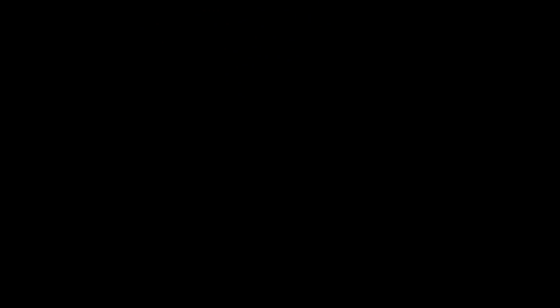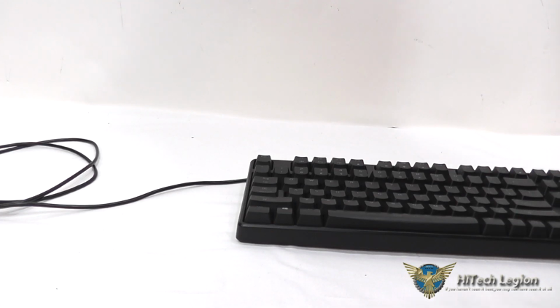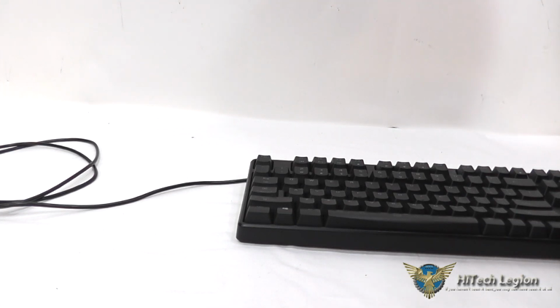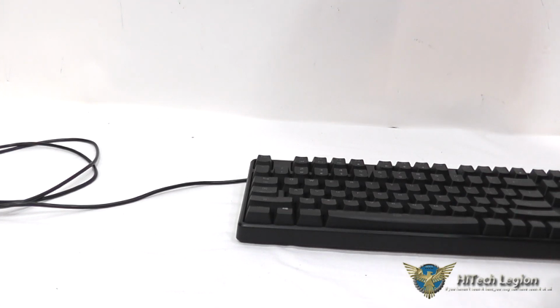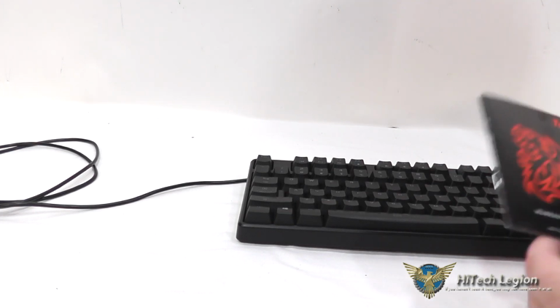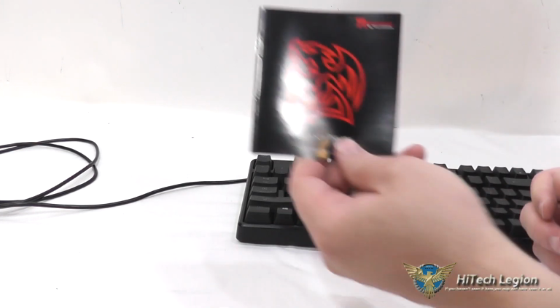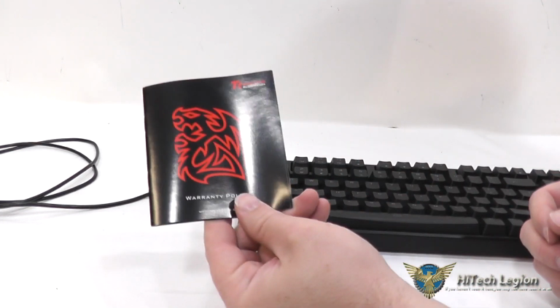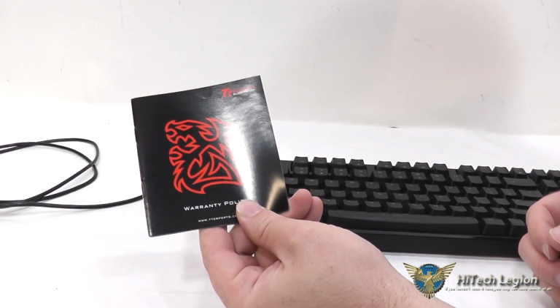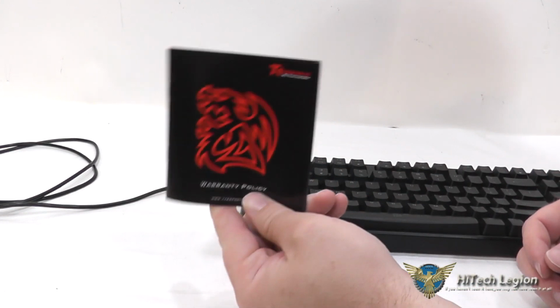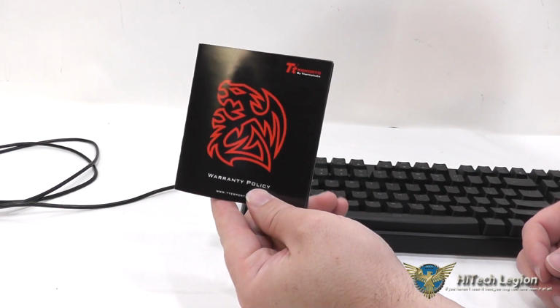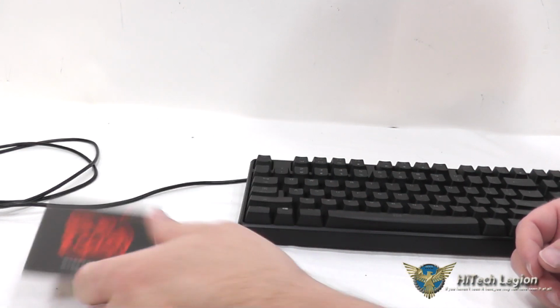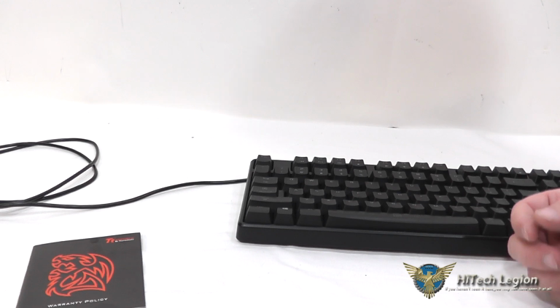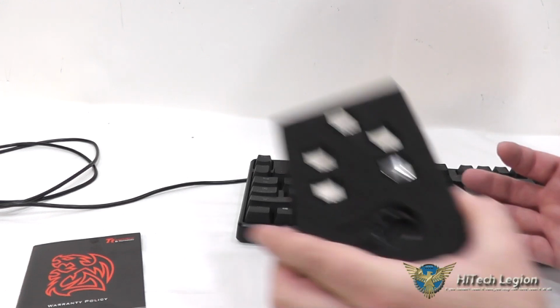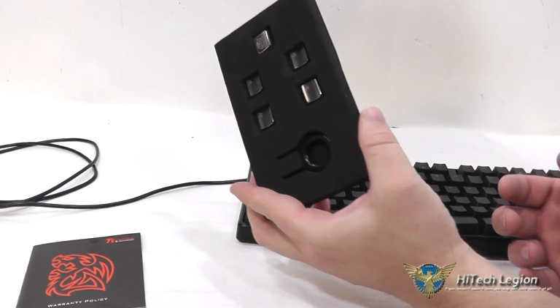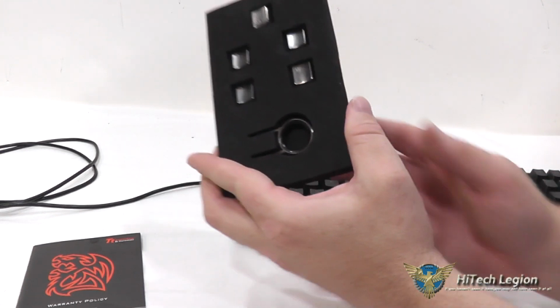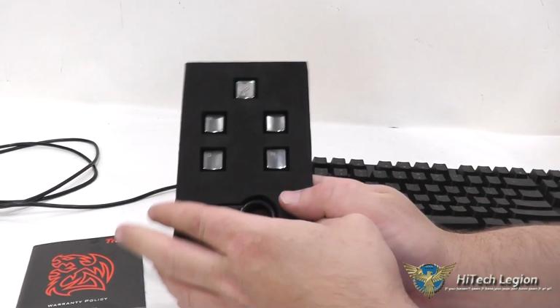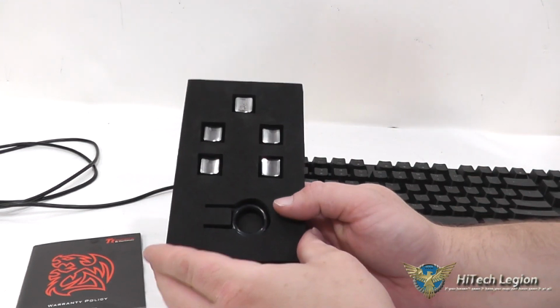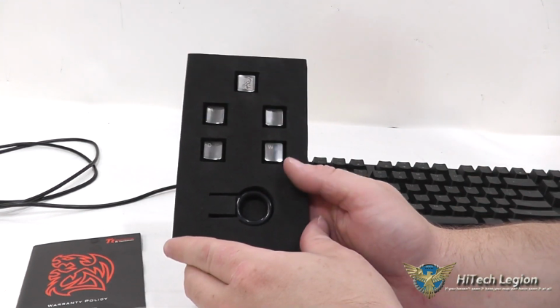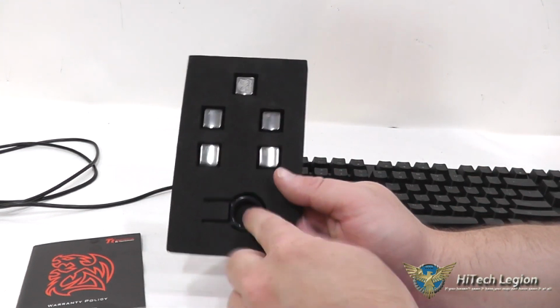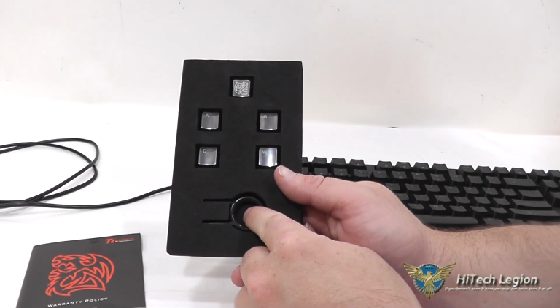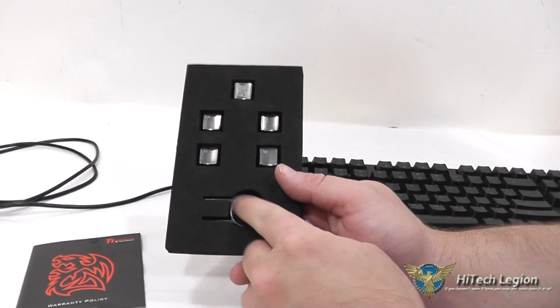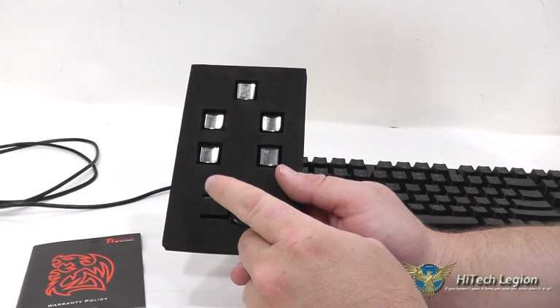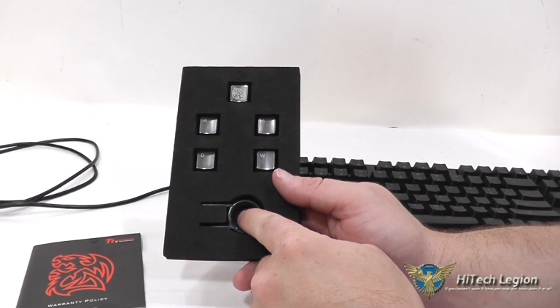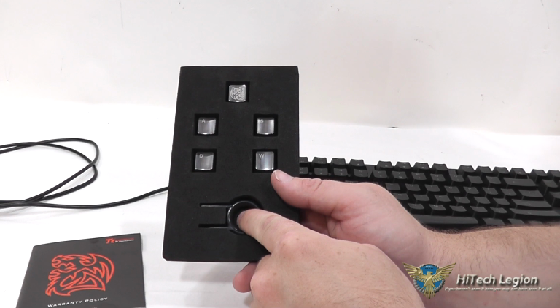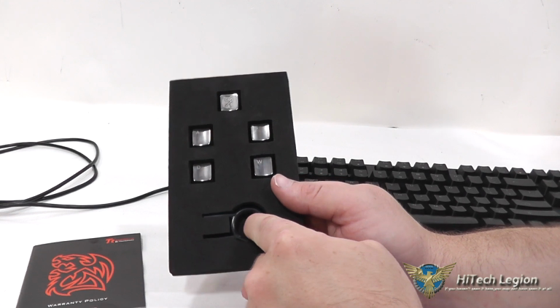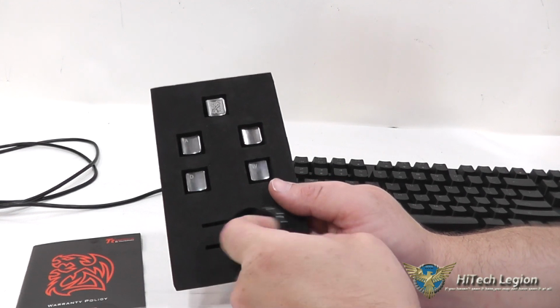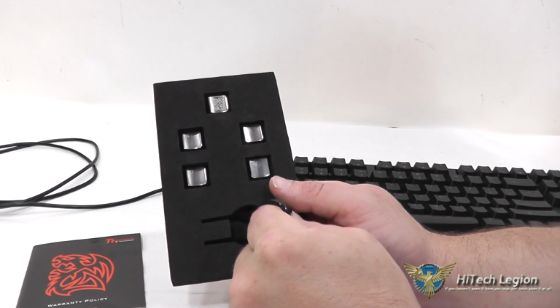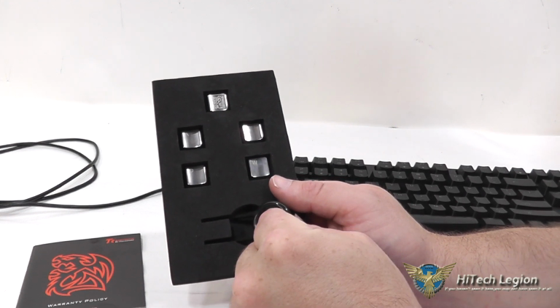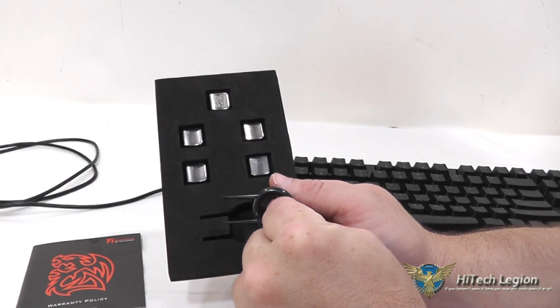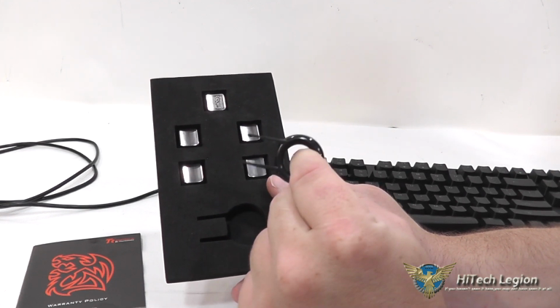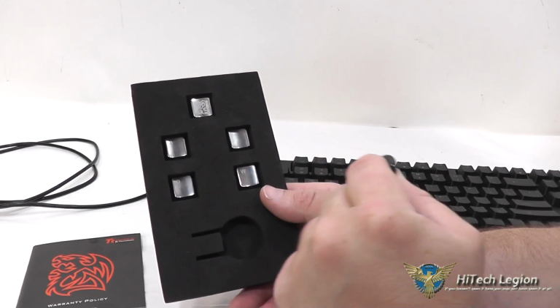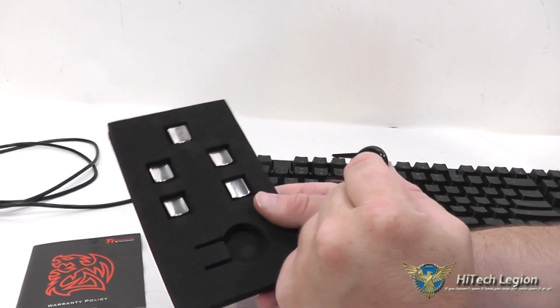Here's a look at what you actually get in the package. You get a little warranty policy booklet. You also get the five keys and a keycap puller. Let me show you how to use the keycap puller and exactly how to install these keycaps.